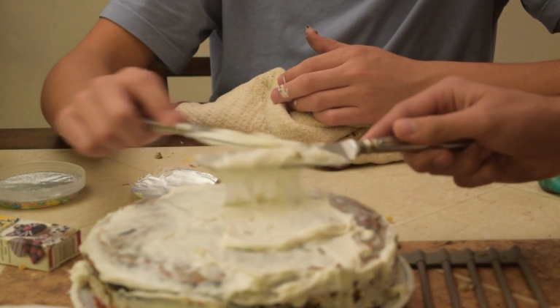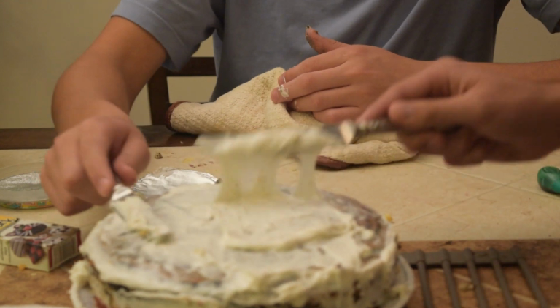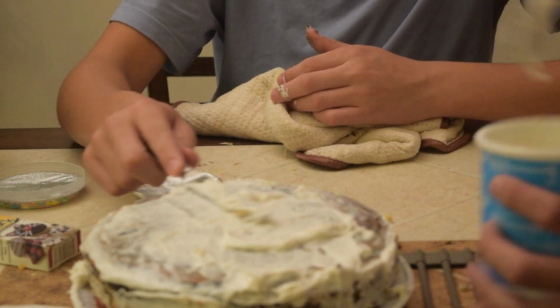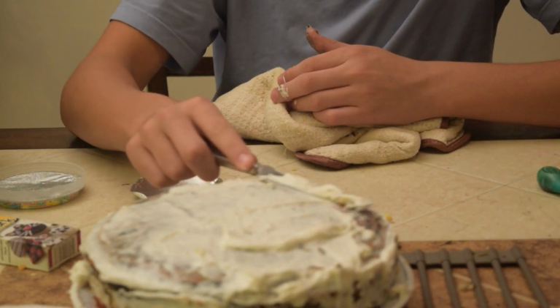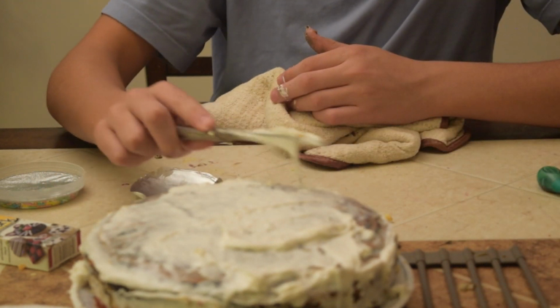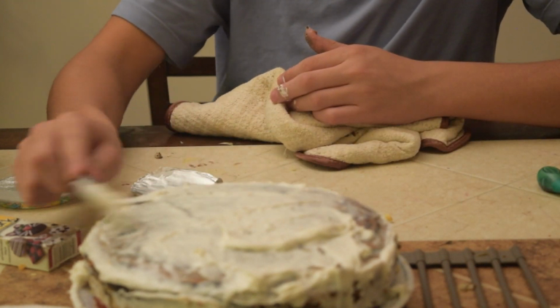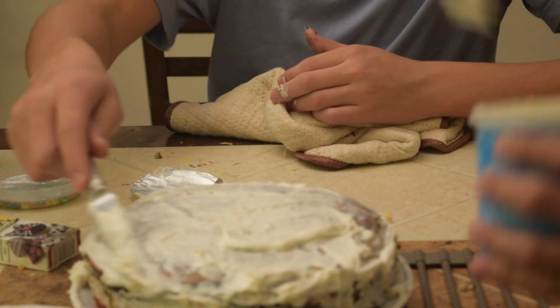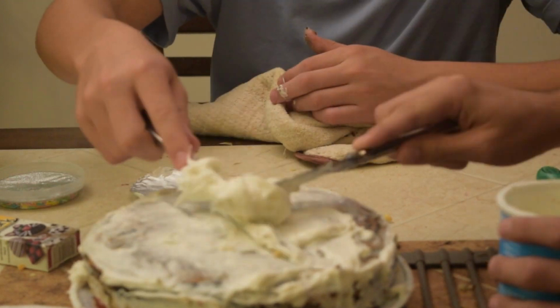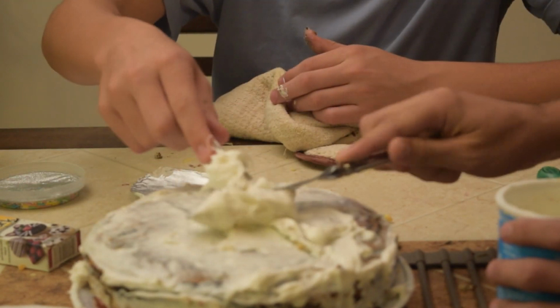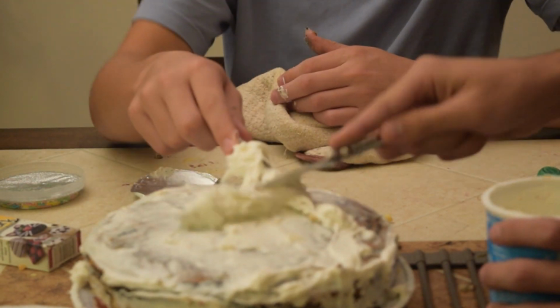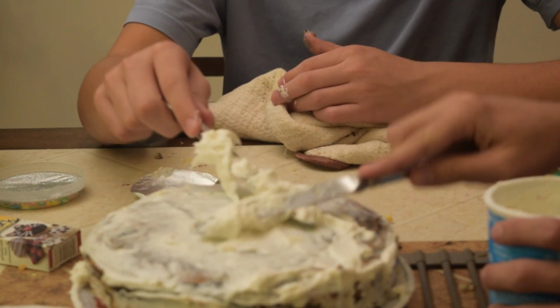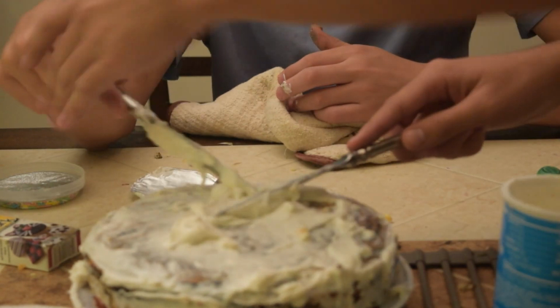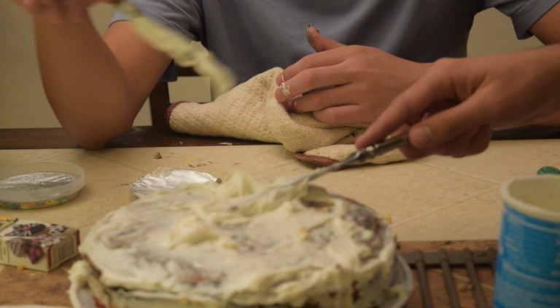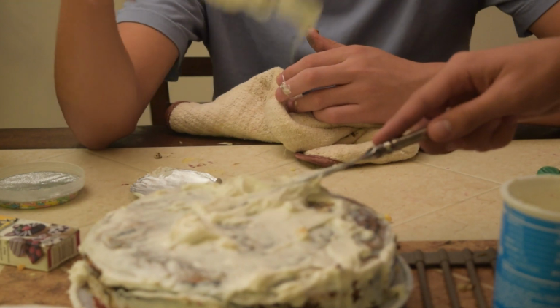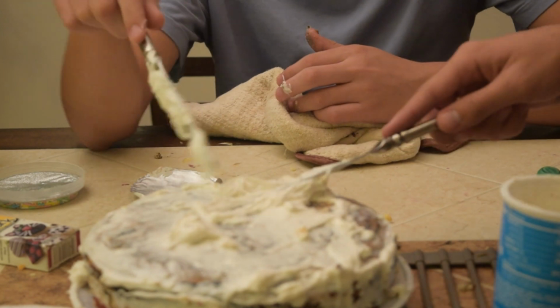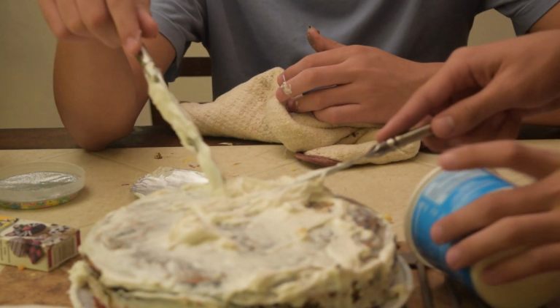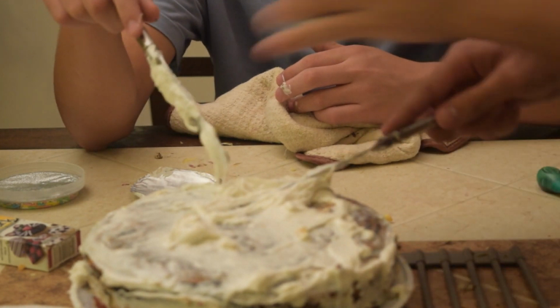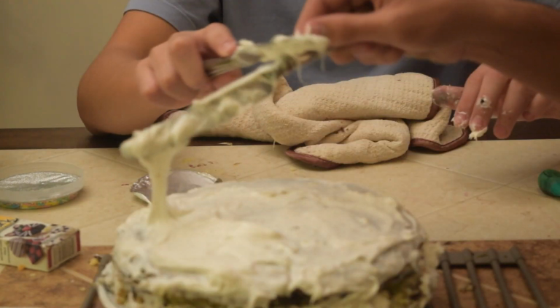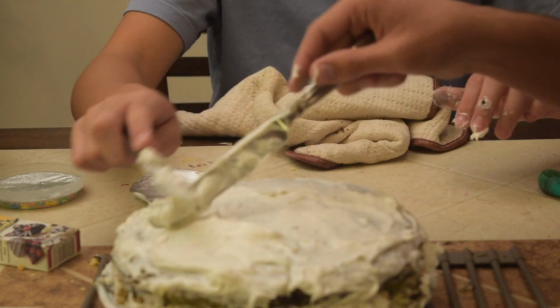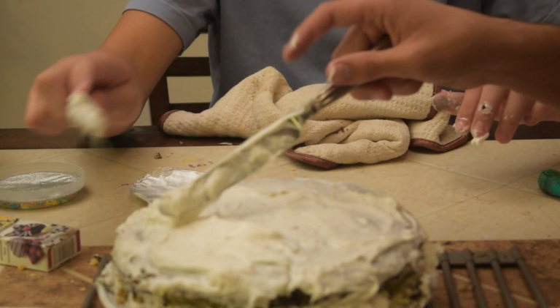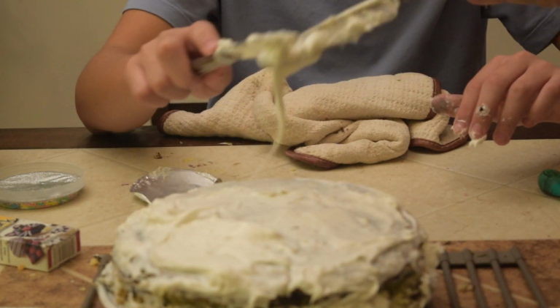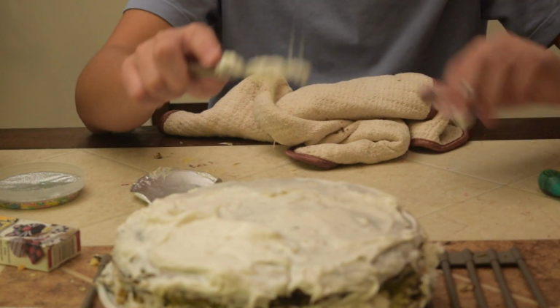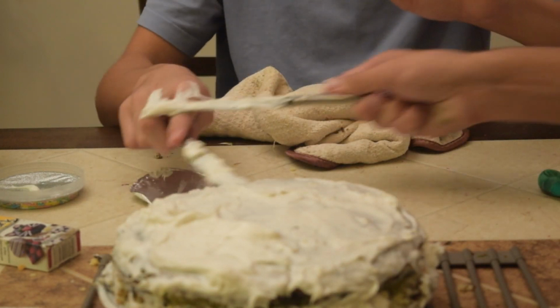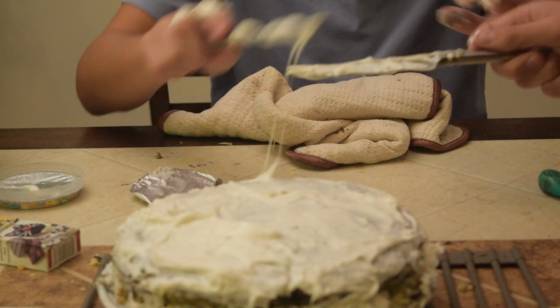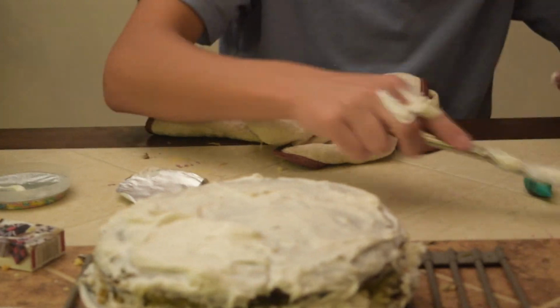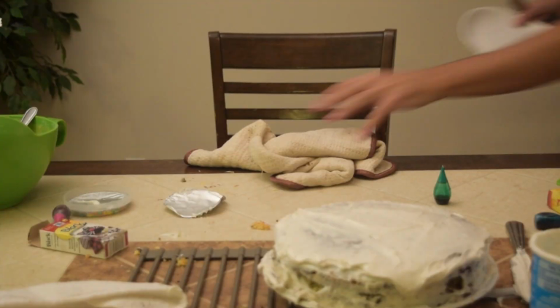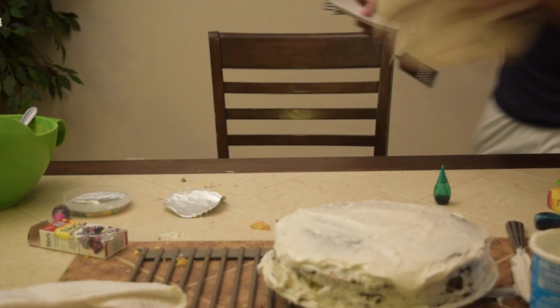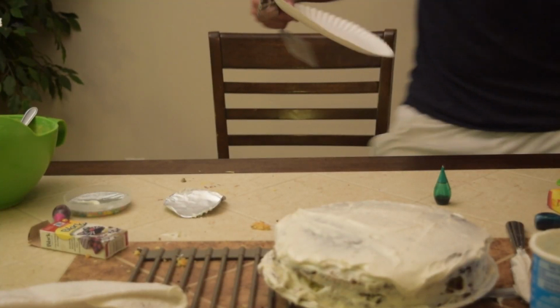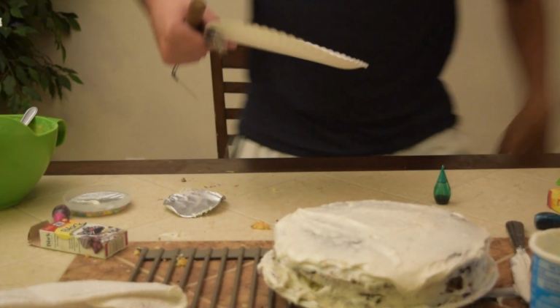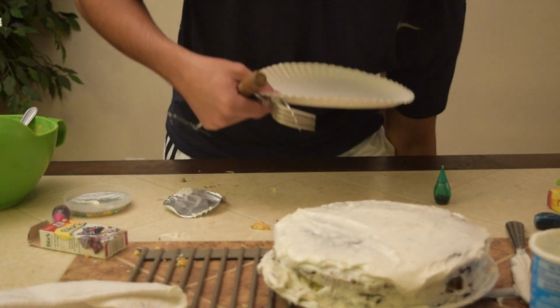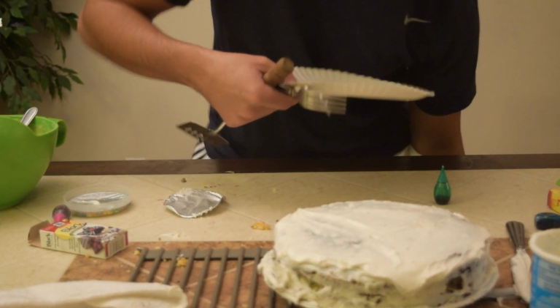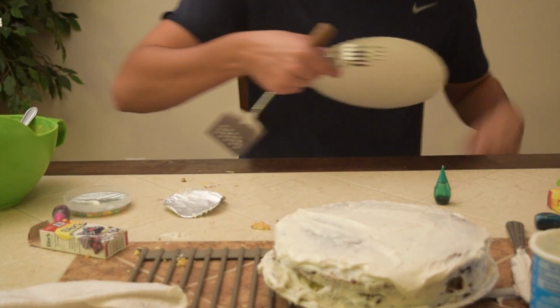Mason, you got cake on the icing! We cake on the cake — stop. I need icing, I need icing. While Mason's cleaning his hands, I'm going to cut up the cake.